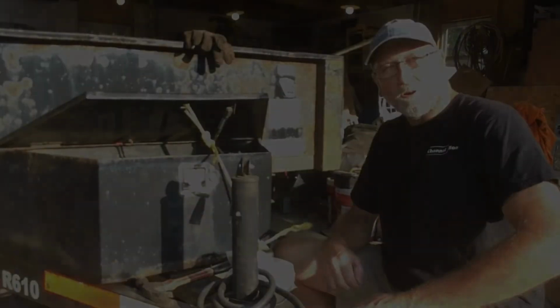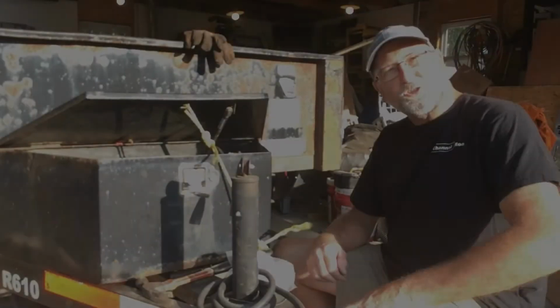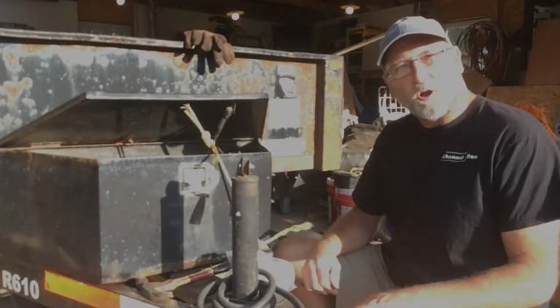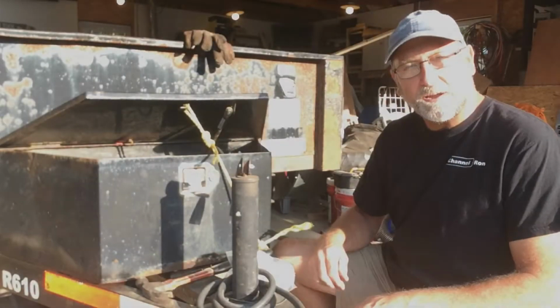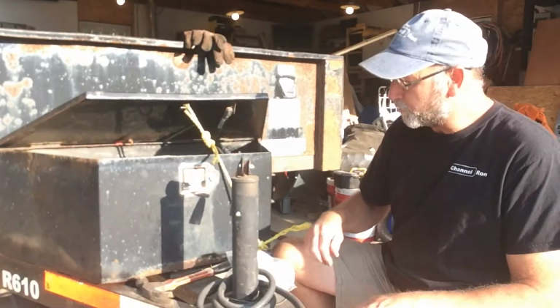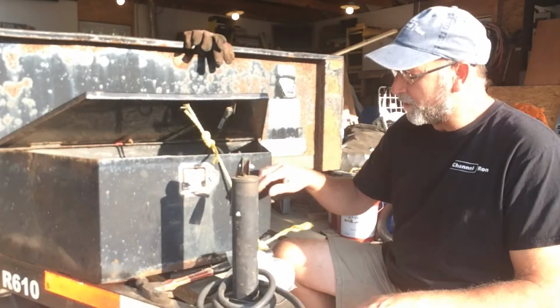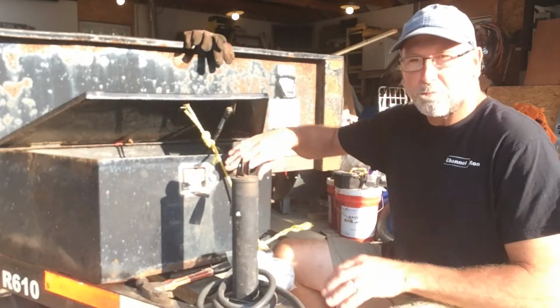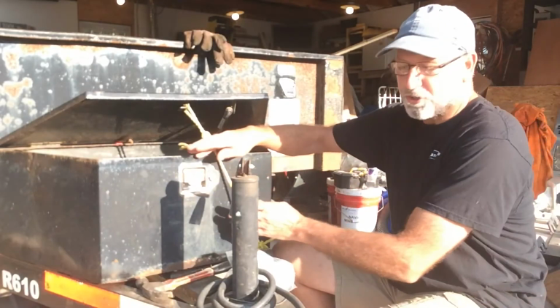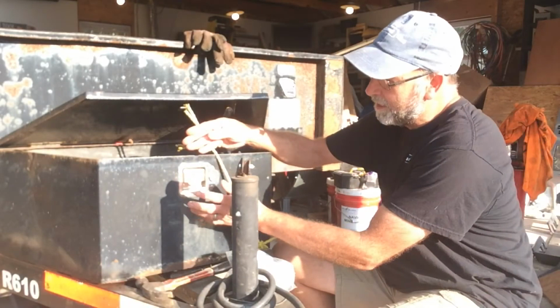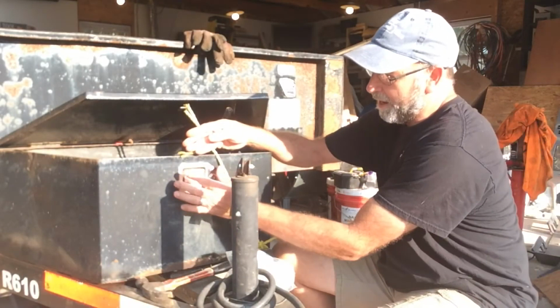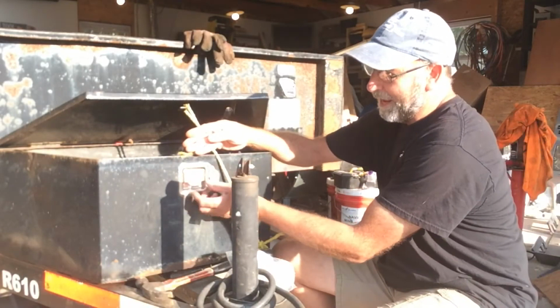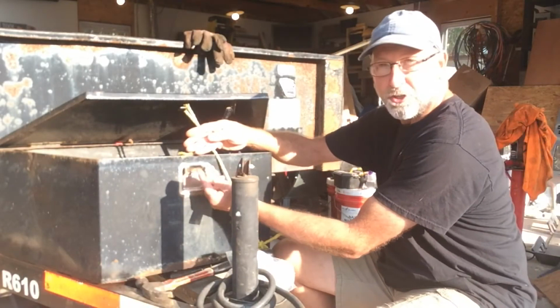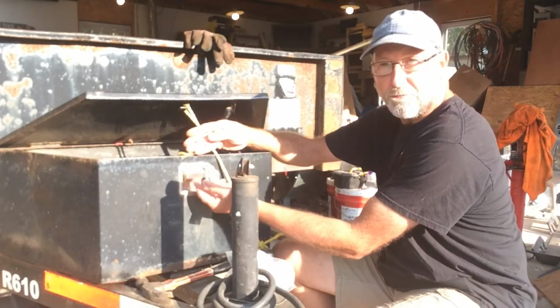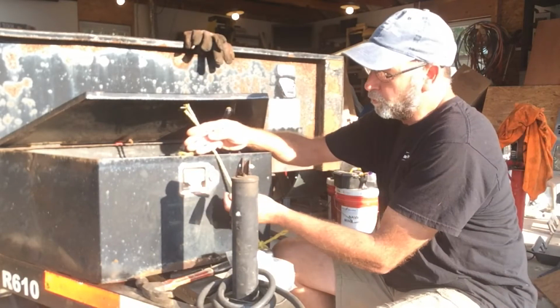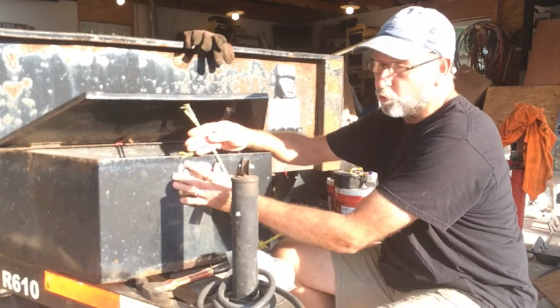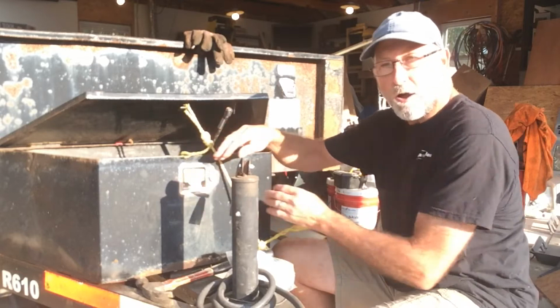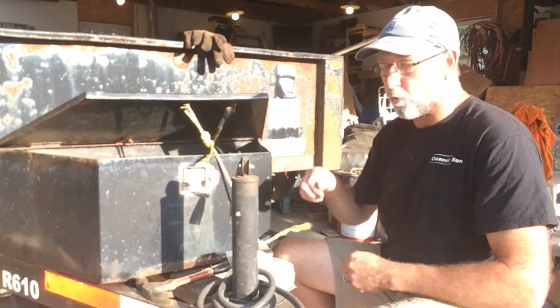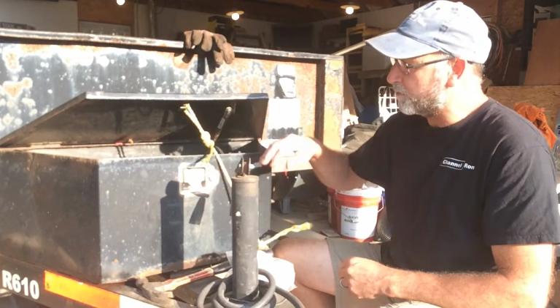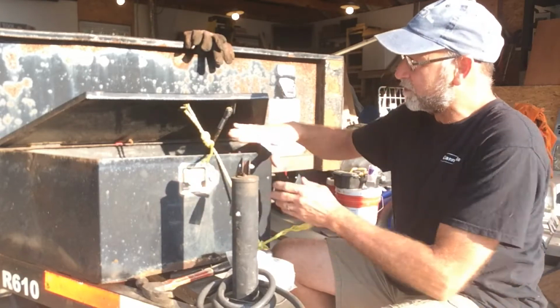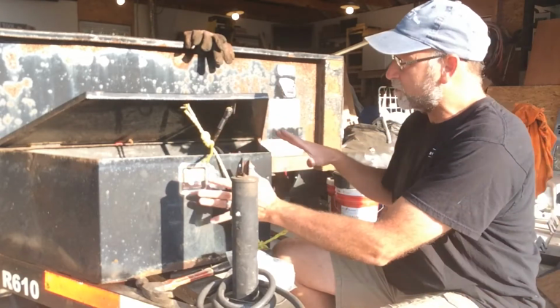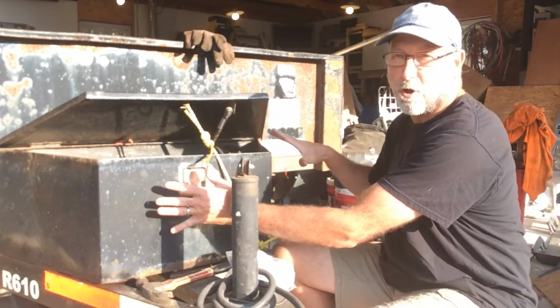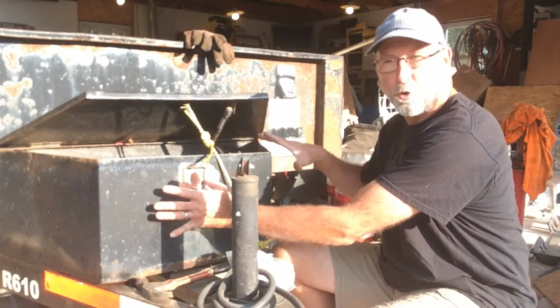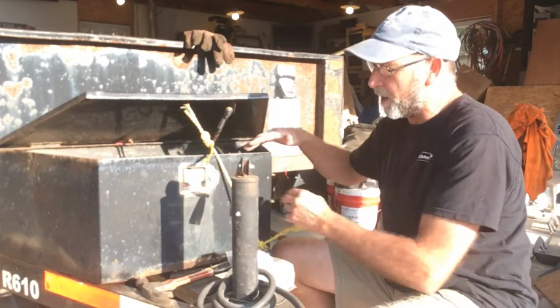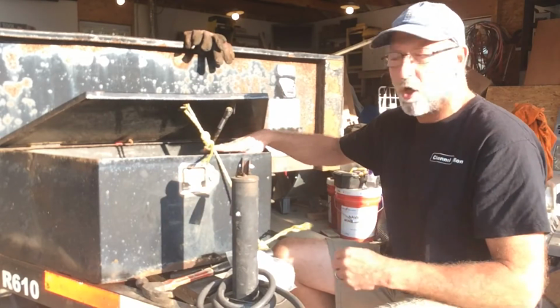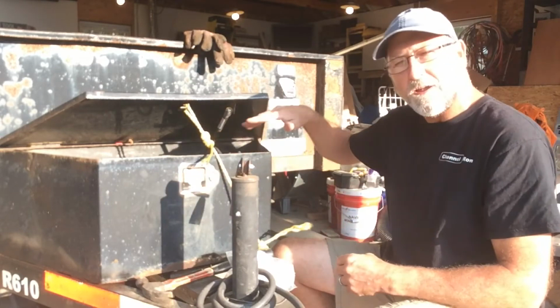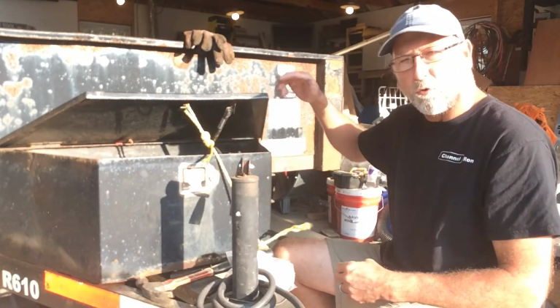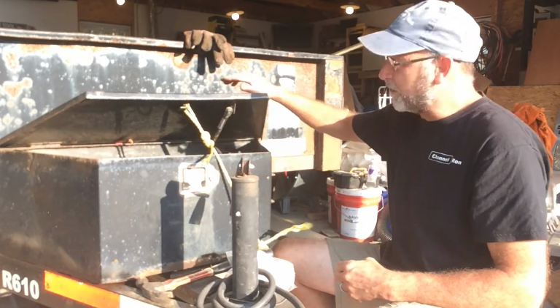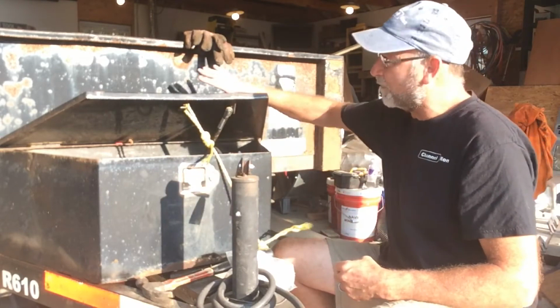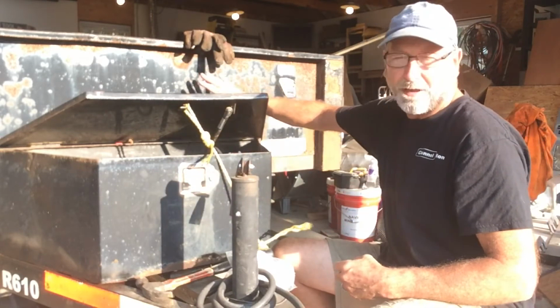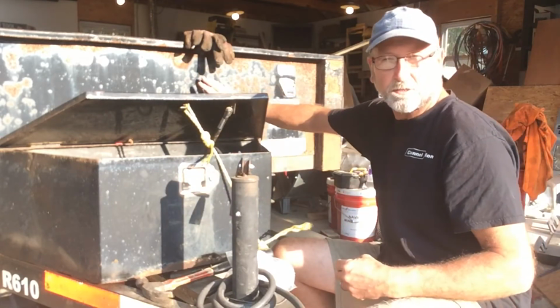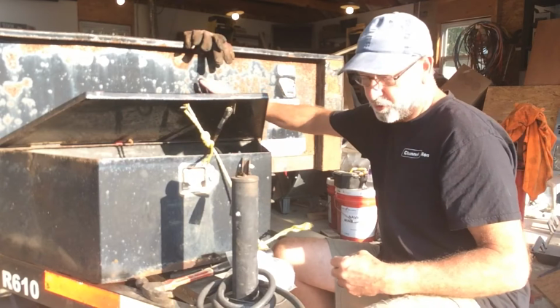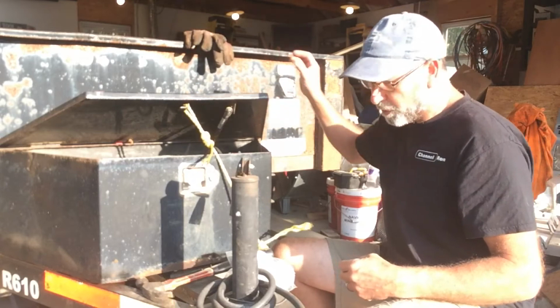Welcome back to Channer On. Today I'm going to be showing you how to replace the latch for your toolbox, or in this case here, this is a box that holds the hydraulics for the lifting mechanism for this dump trailer.